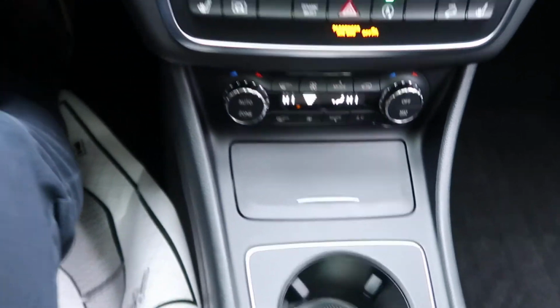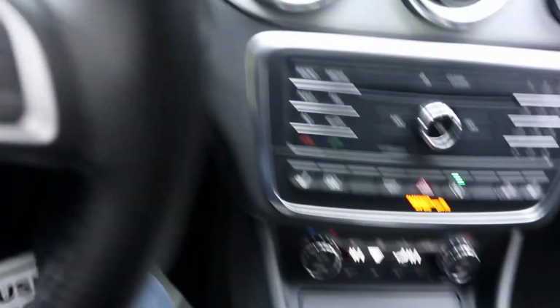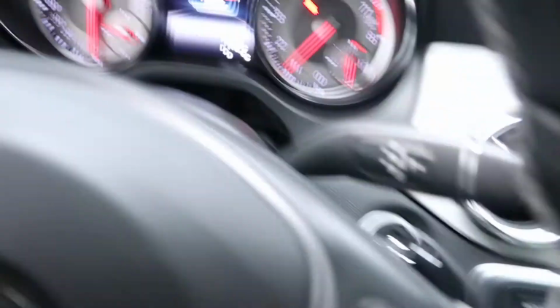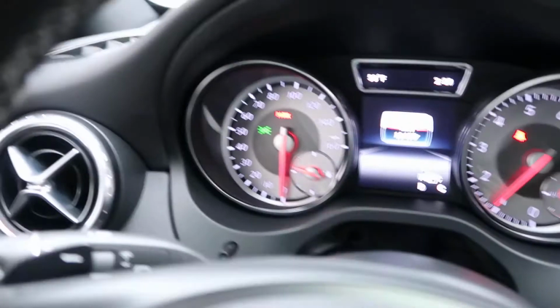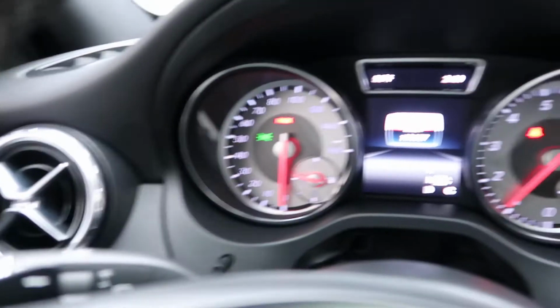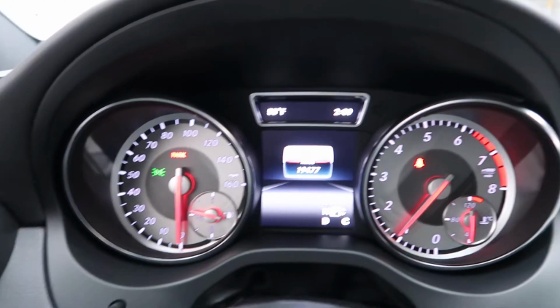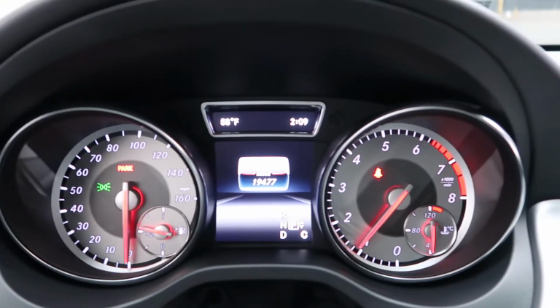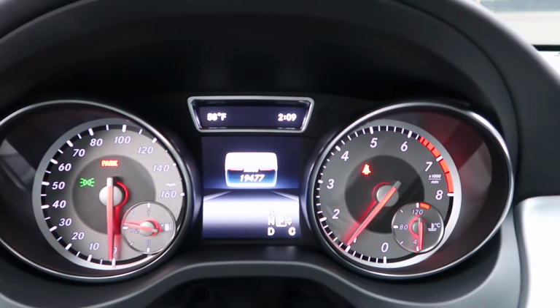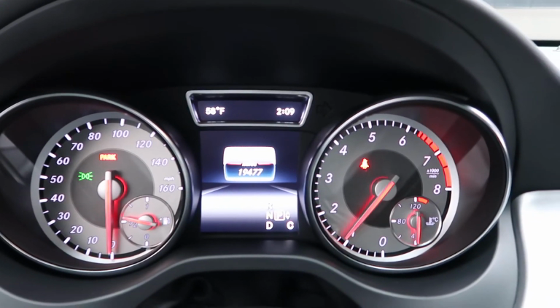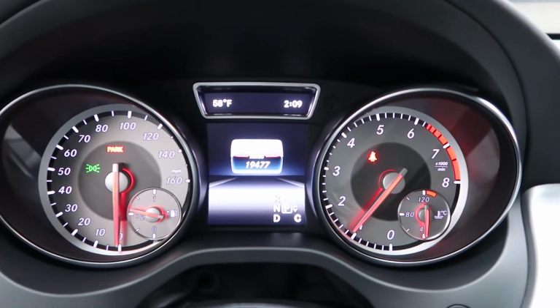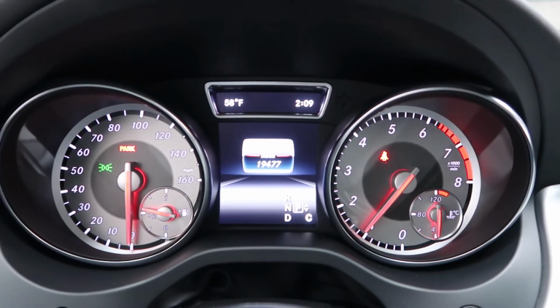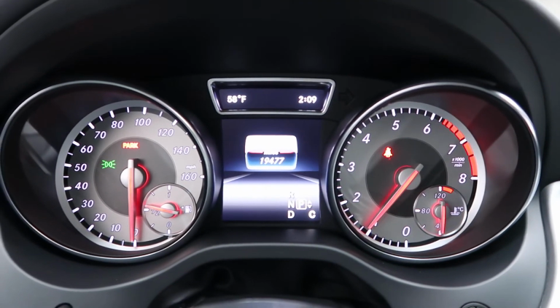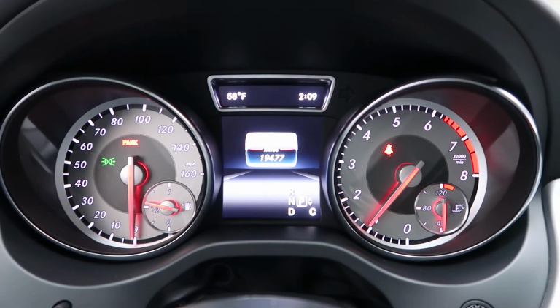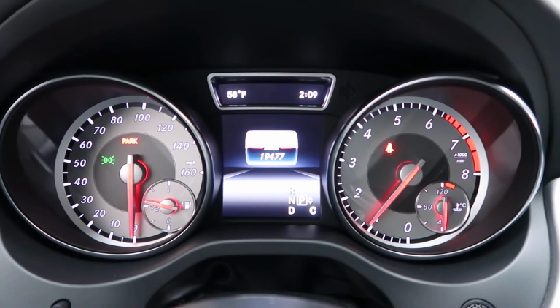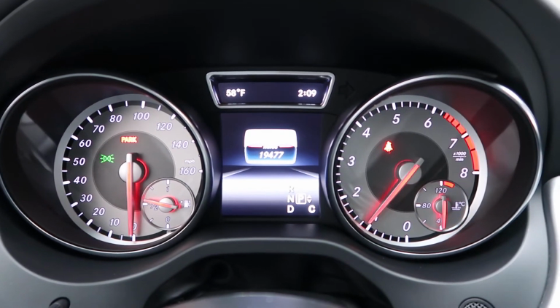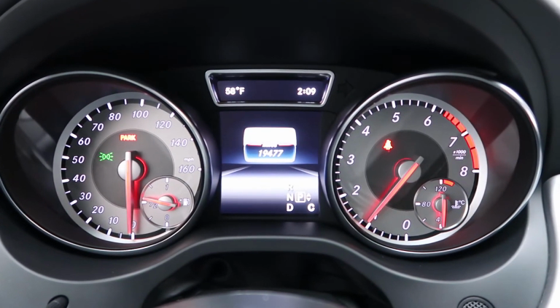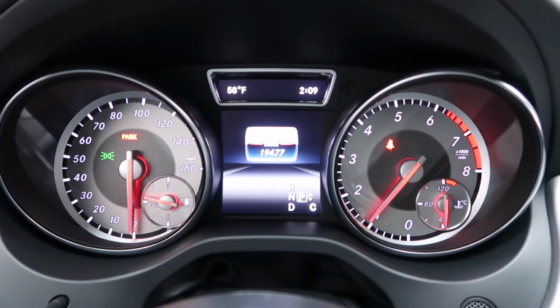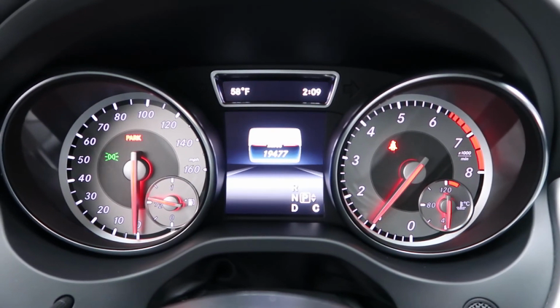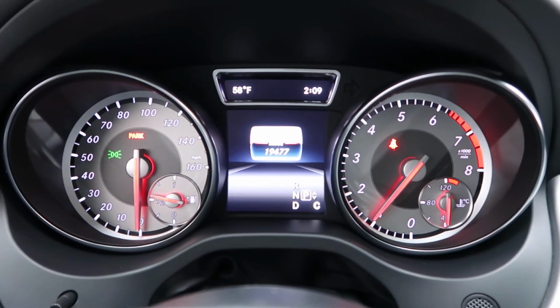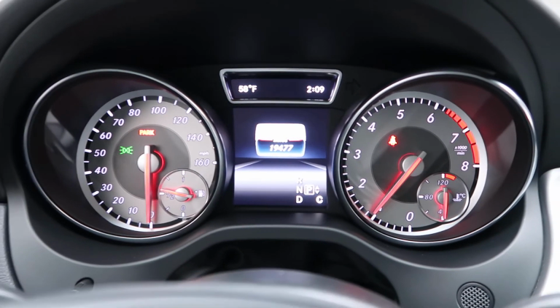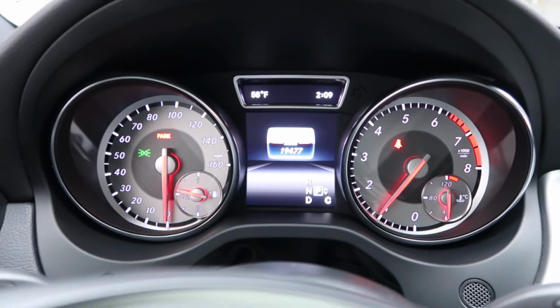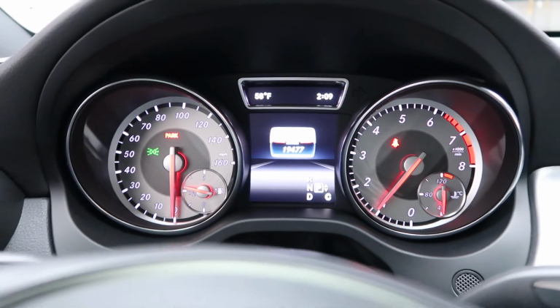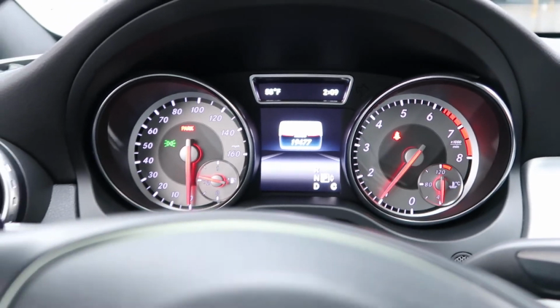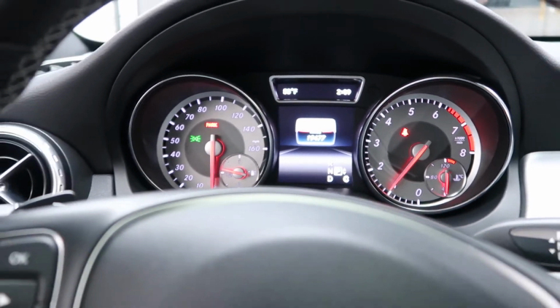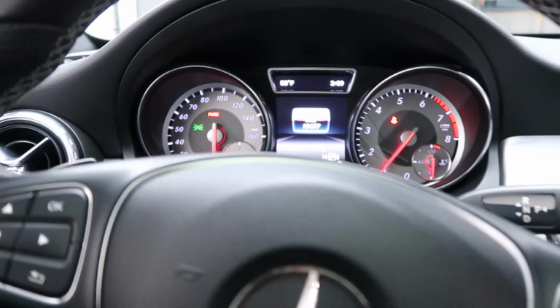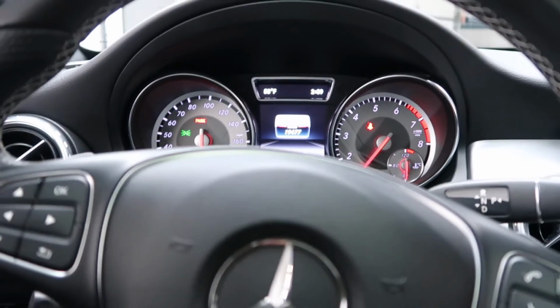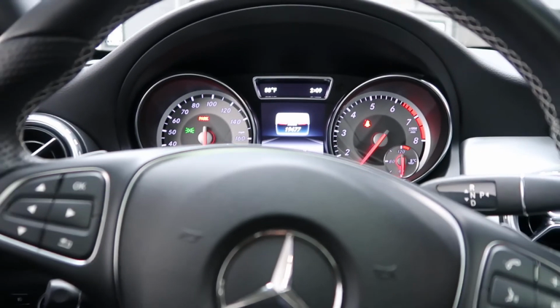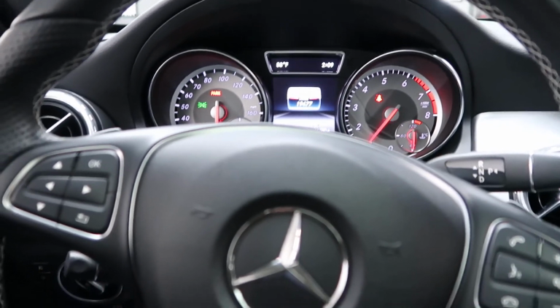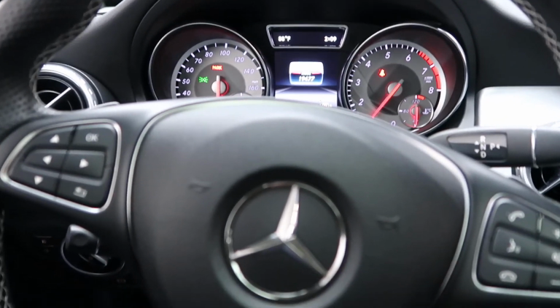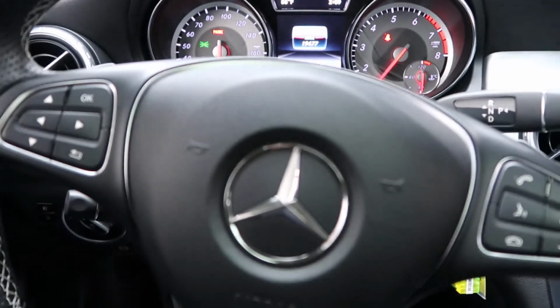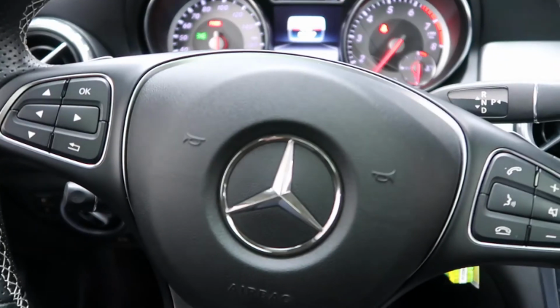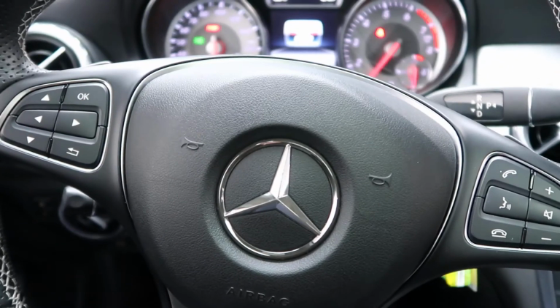This vehicle has 19,477 miles with a limited warranty on it. Carfax and service records are available. If you'd like to view more photos of this GLA, check out FeldmanImports.com.